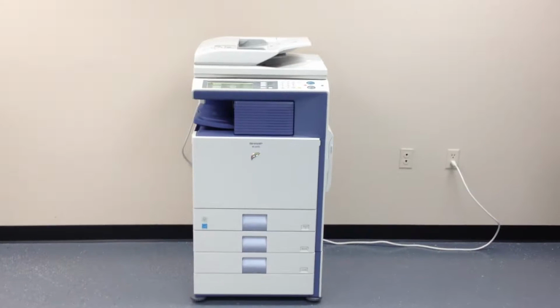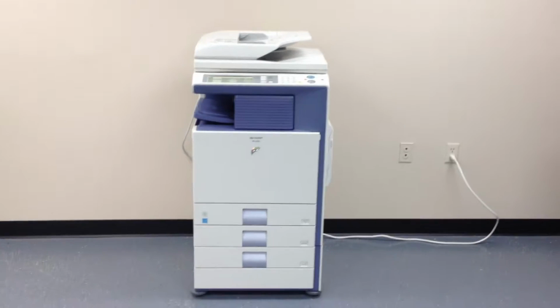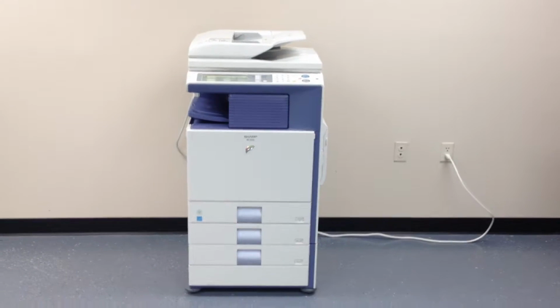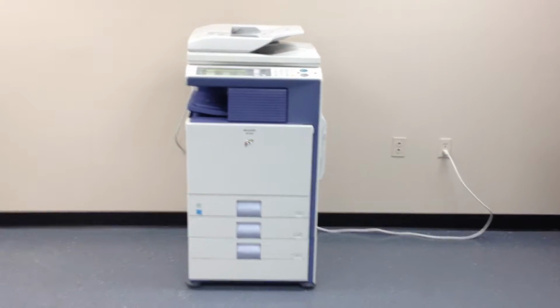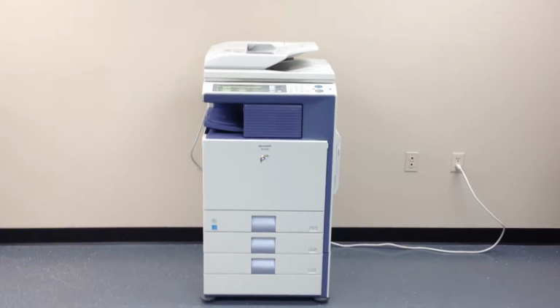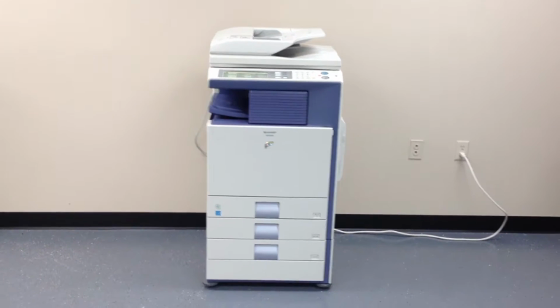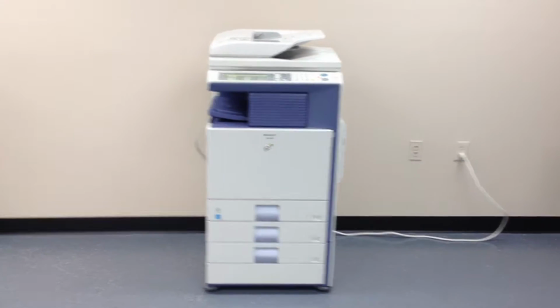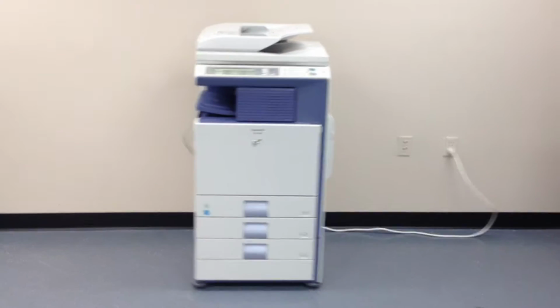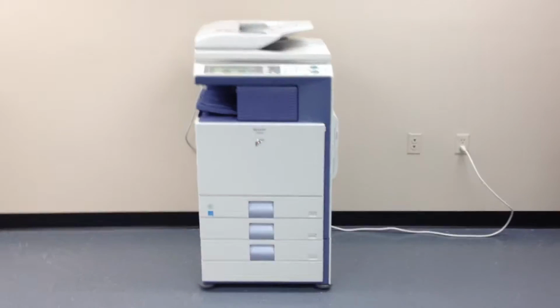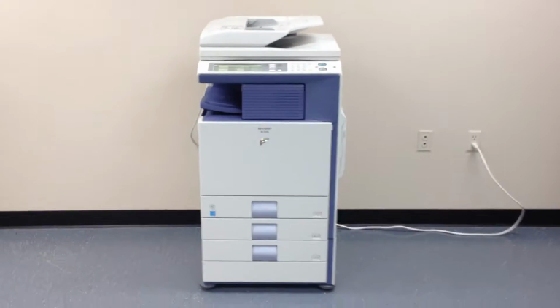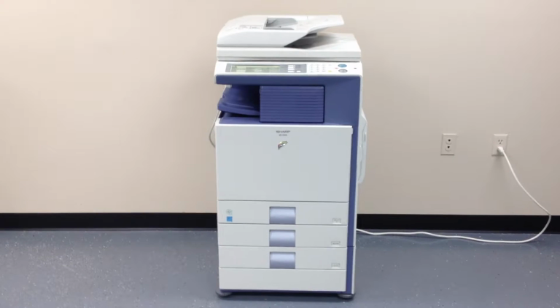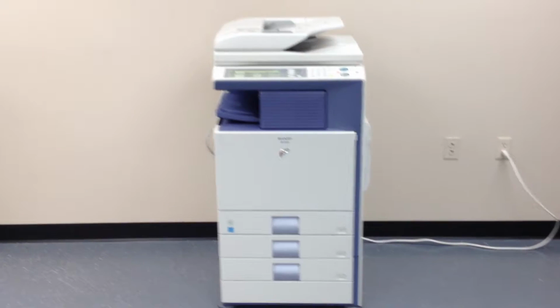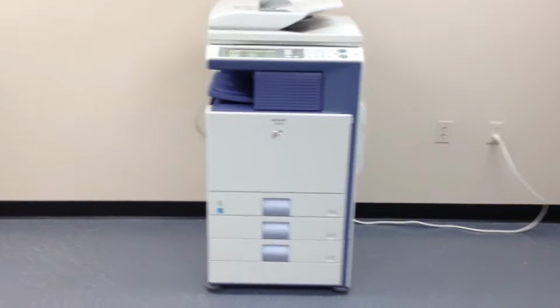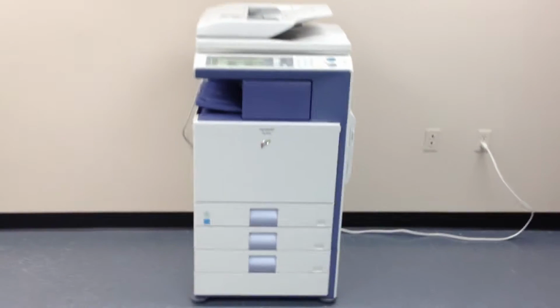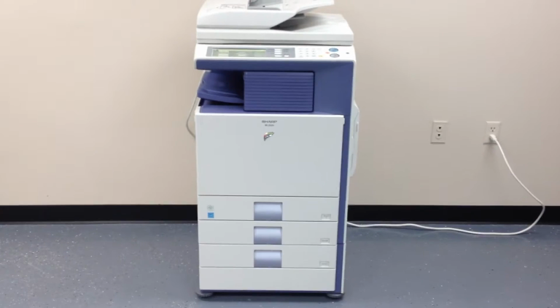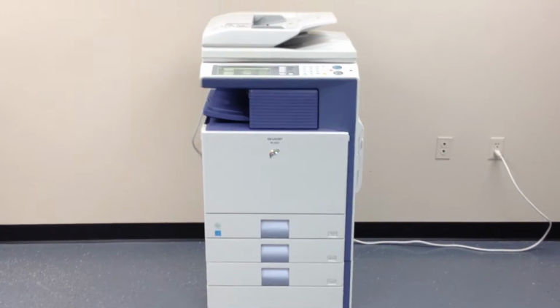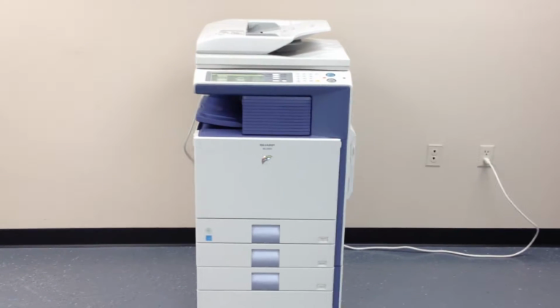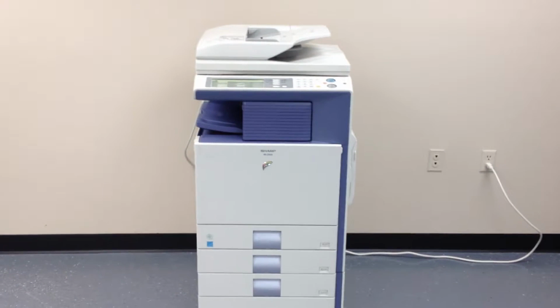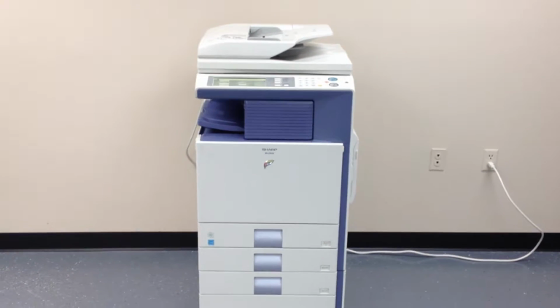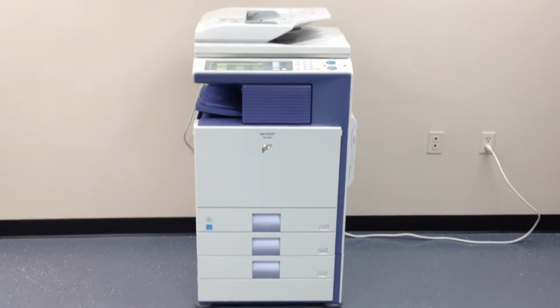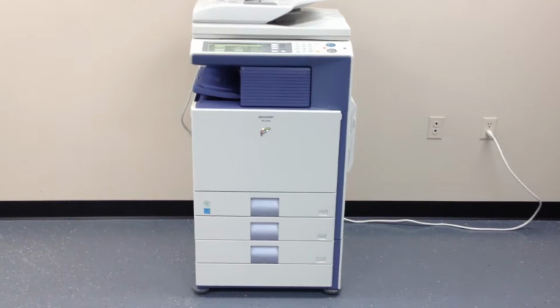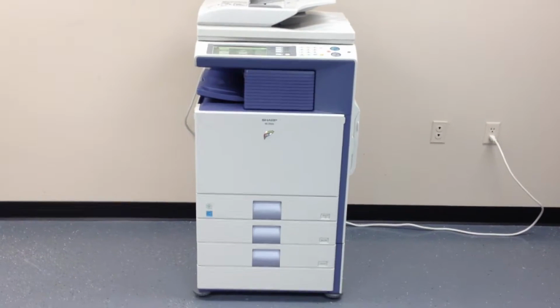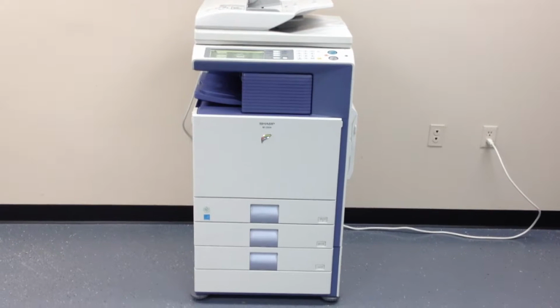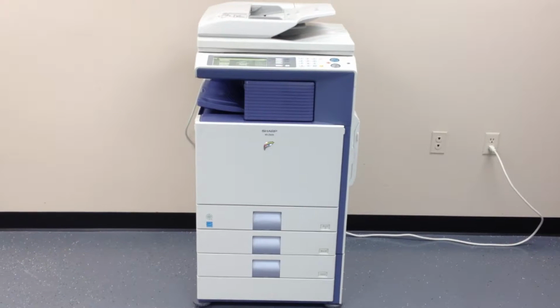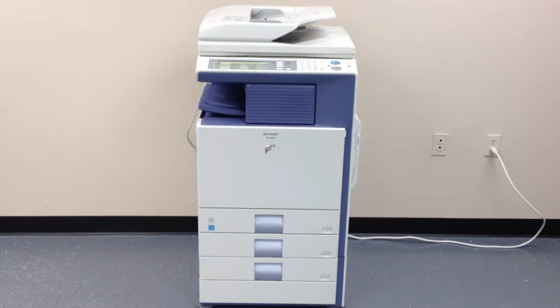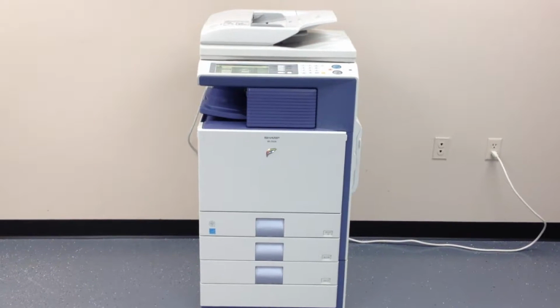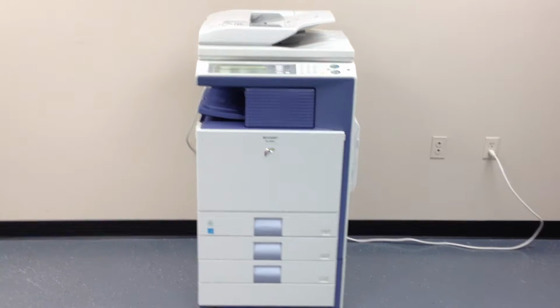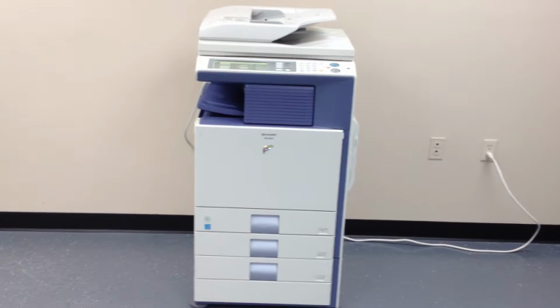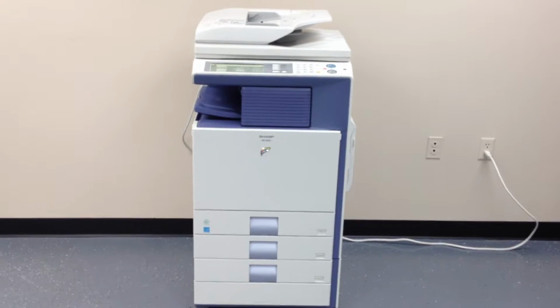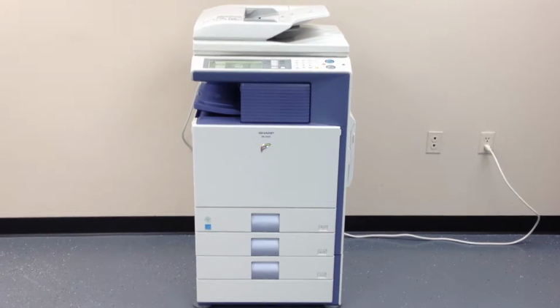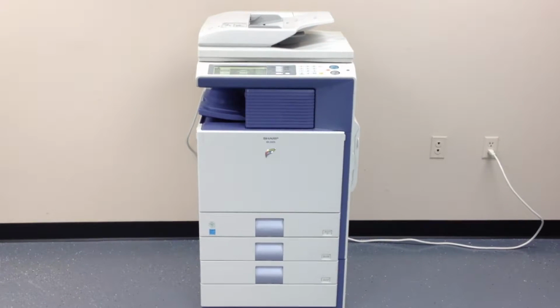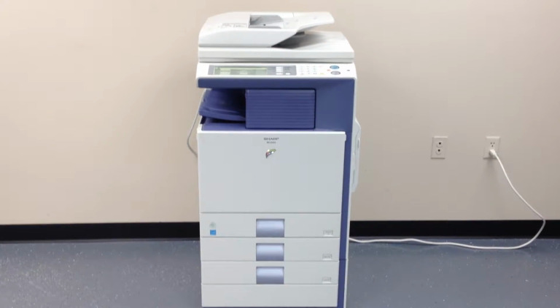This is a Sharp MX2300. It's a multi-function color copier, network printer, network scanner. It also has the fax option installed, has the additional third paper tray, and it also has the internal stapling finisher.